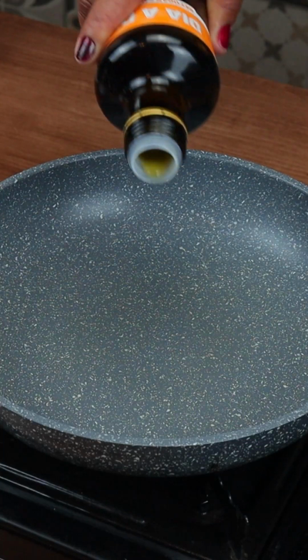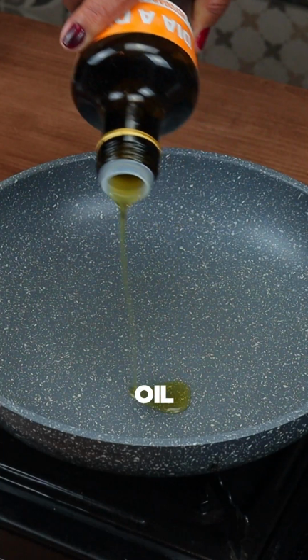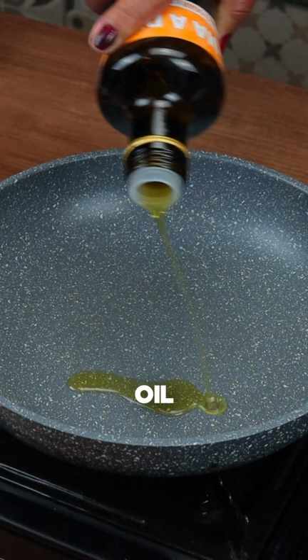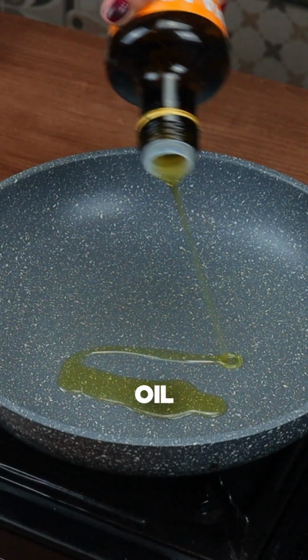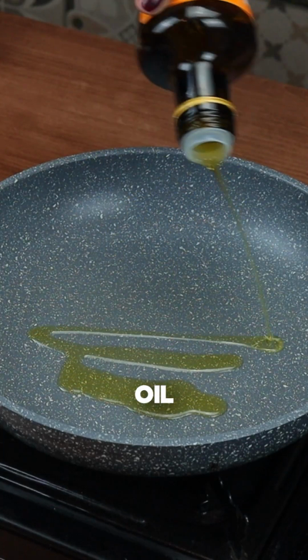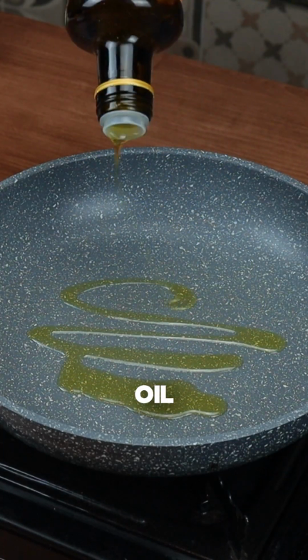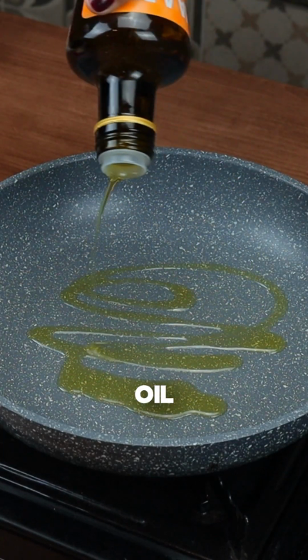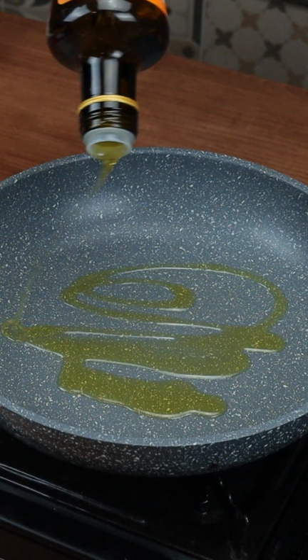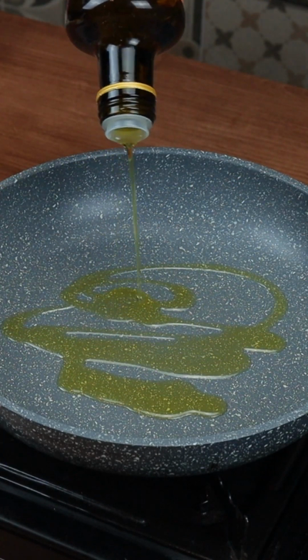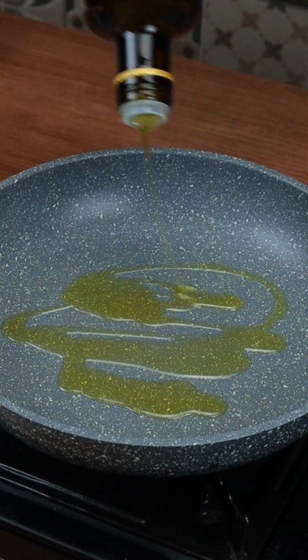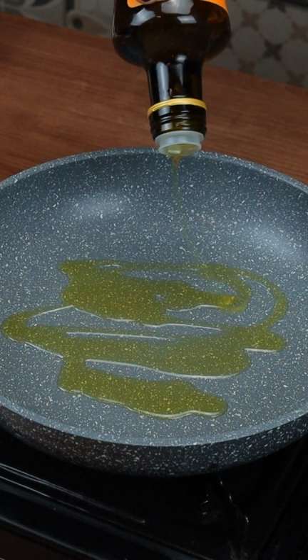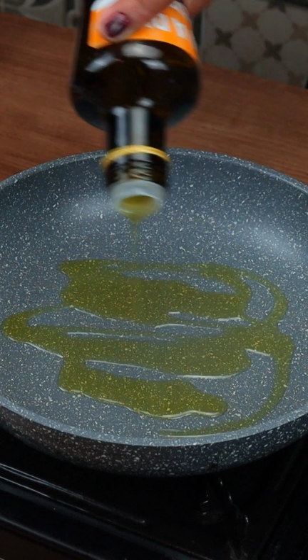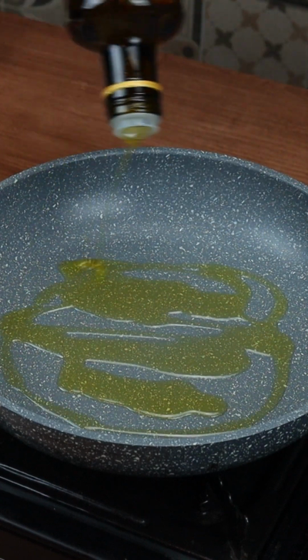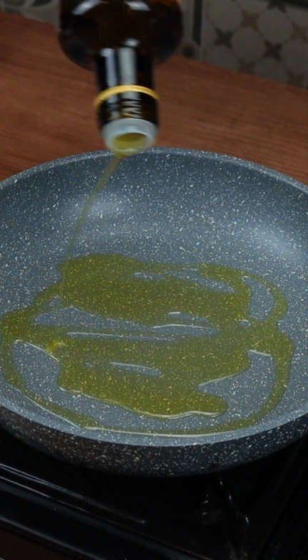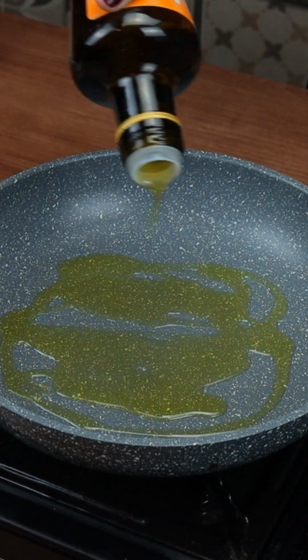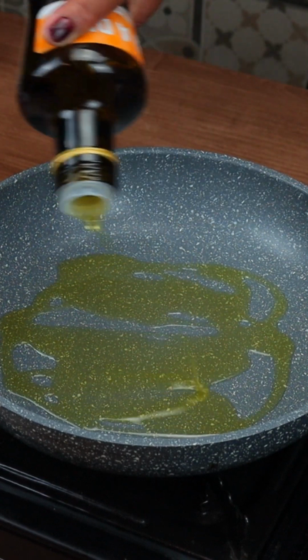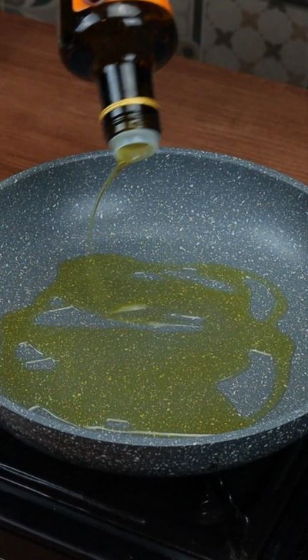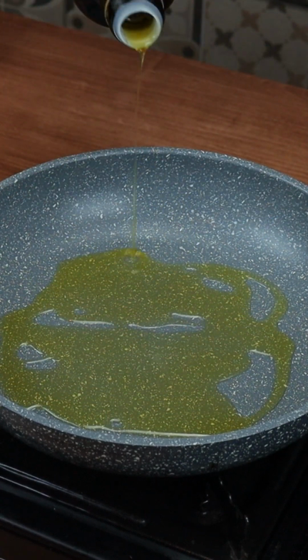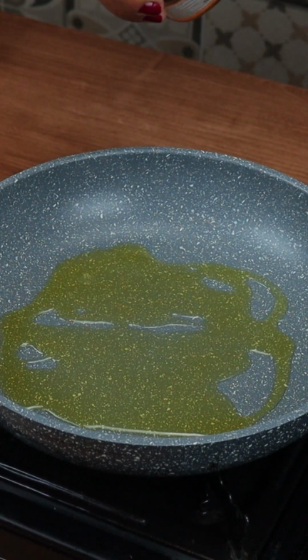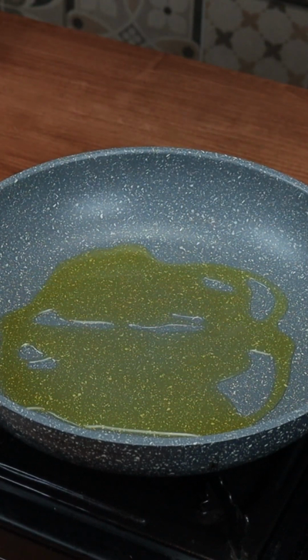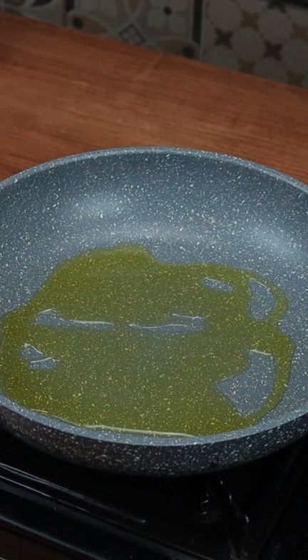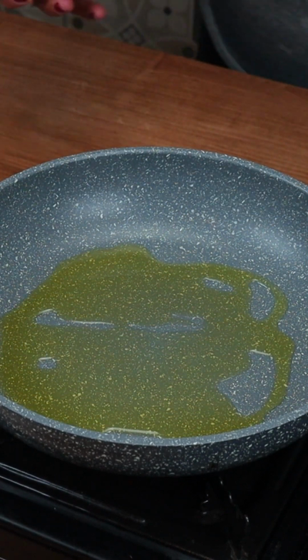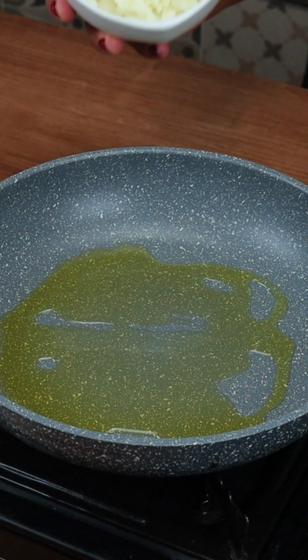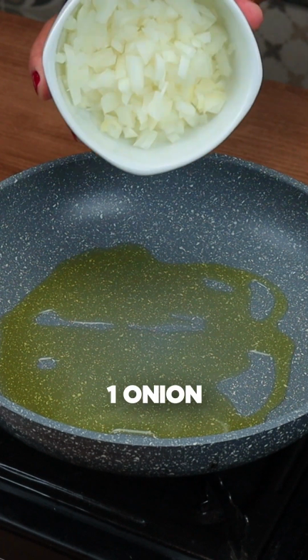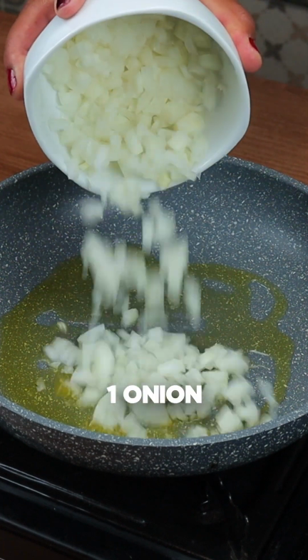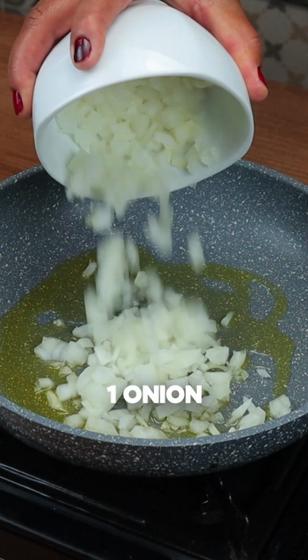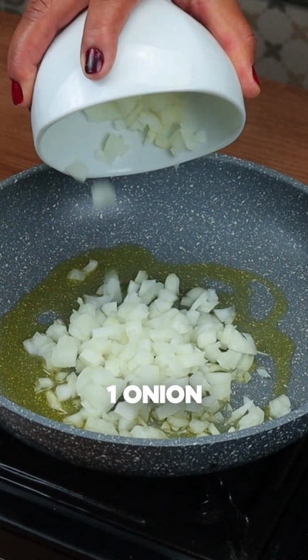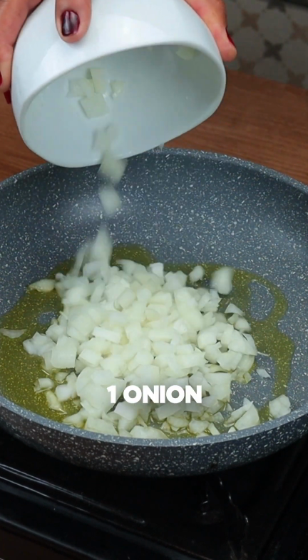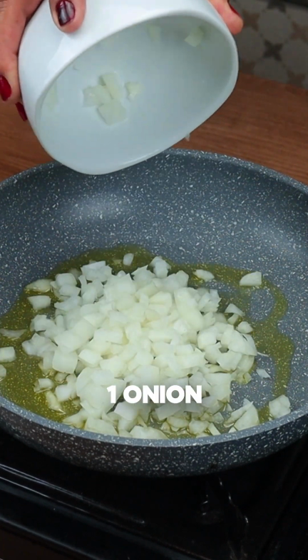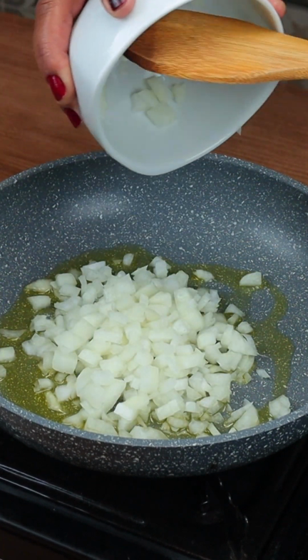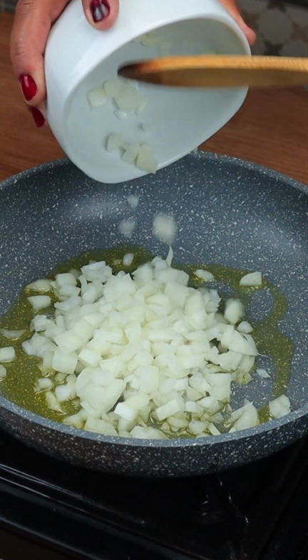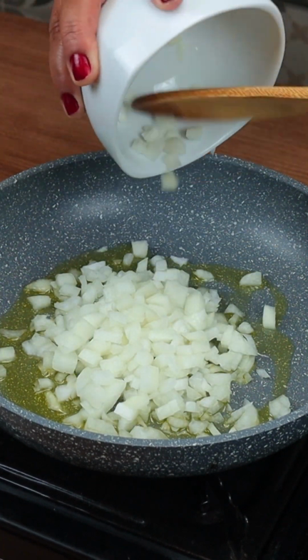To start our recipe, we are going to add 2 tablespoons of olive oil to a frying pan, then a chopped onion, and let's sauté it very well until golden.